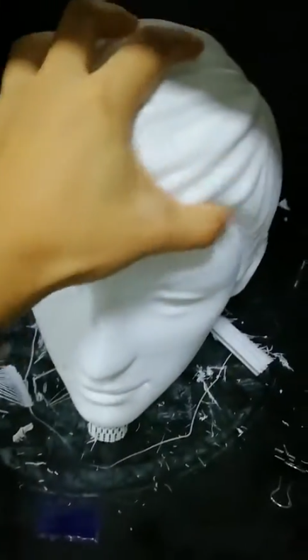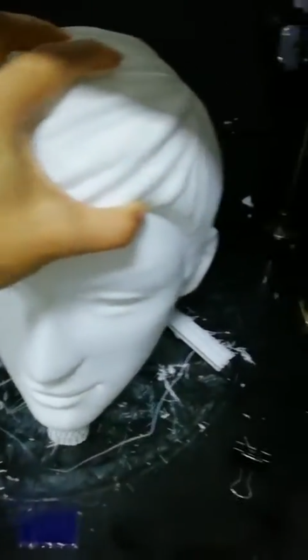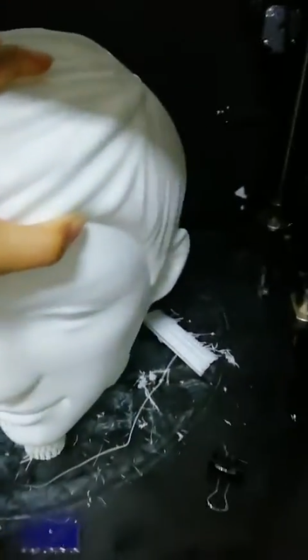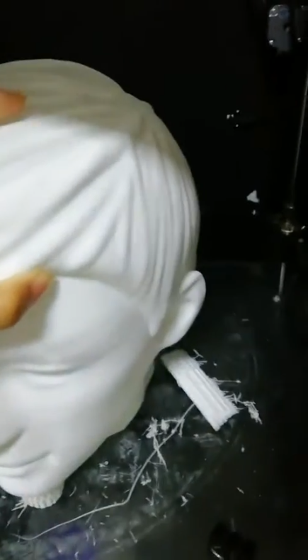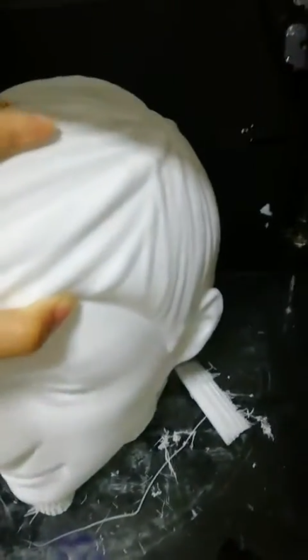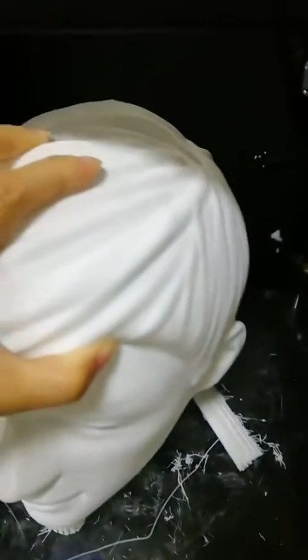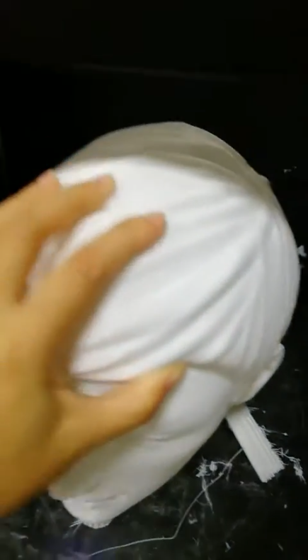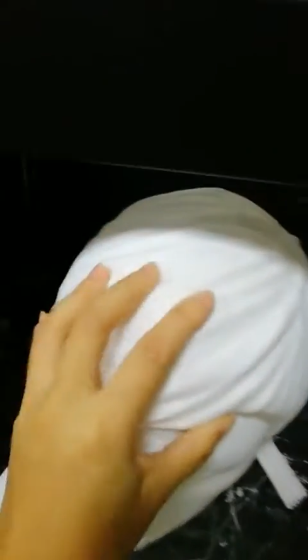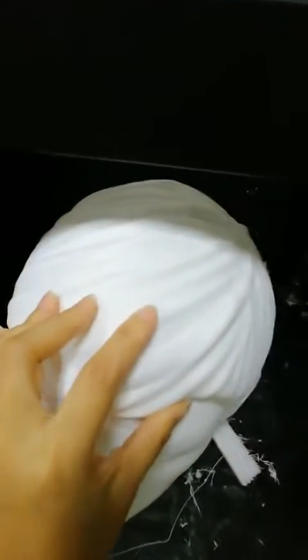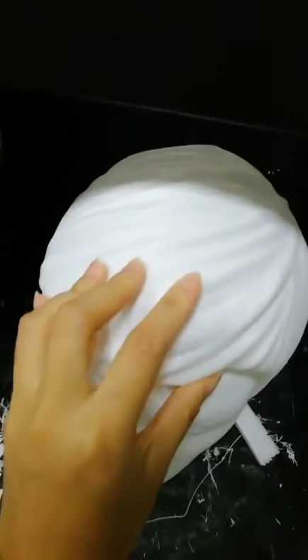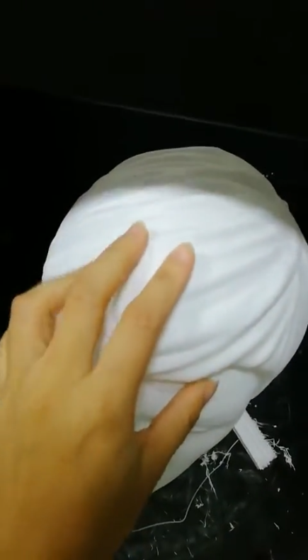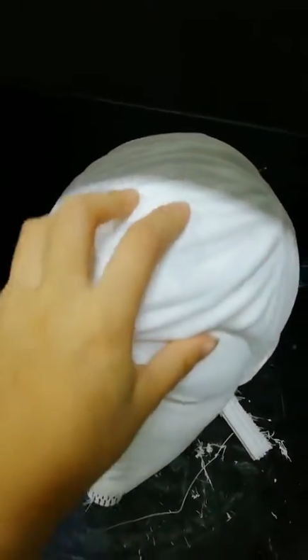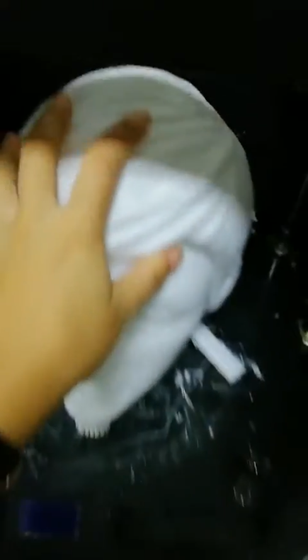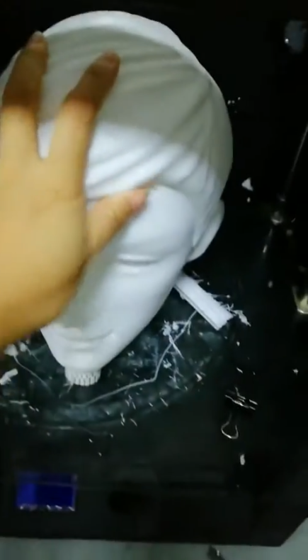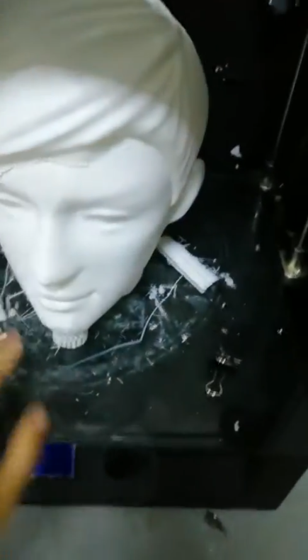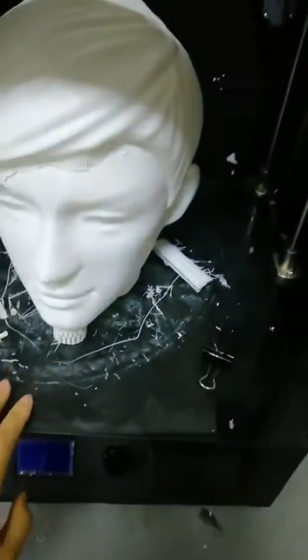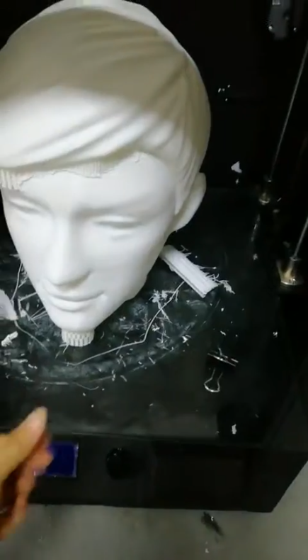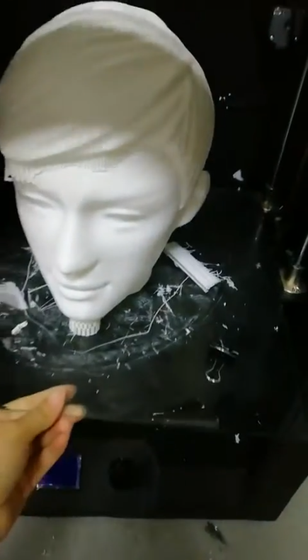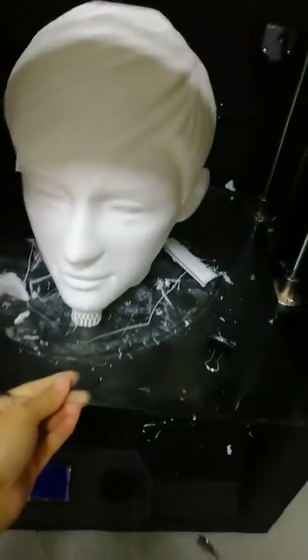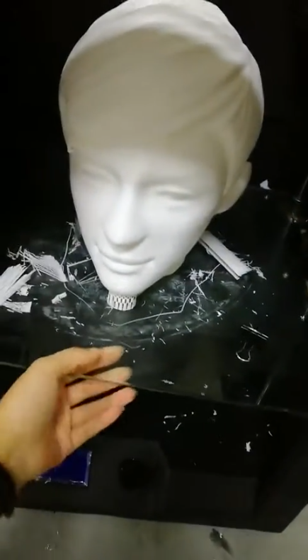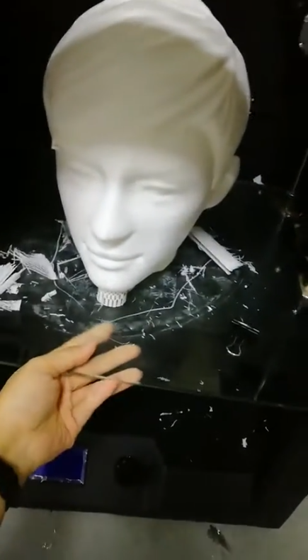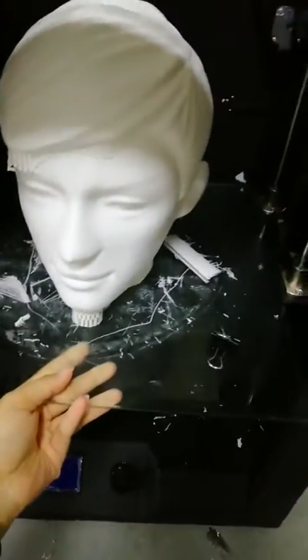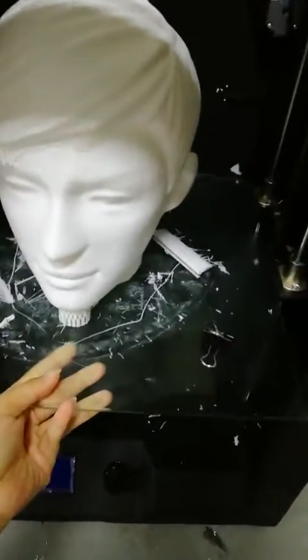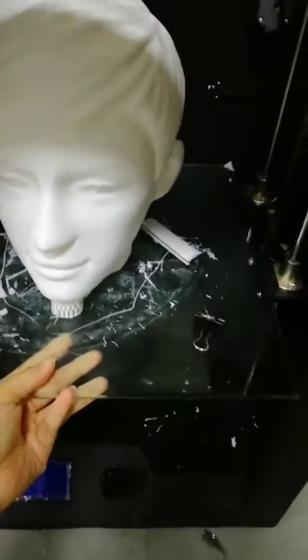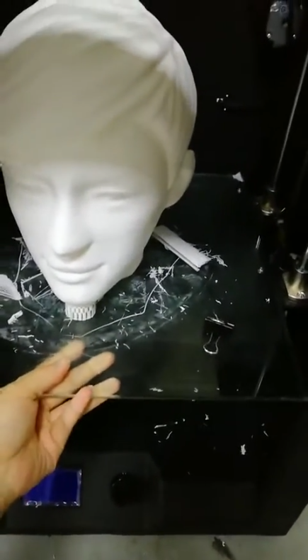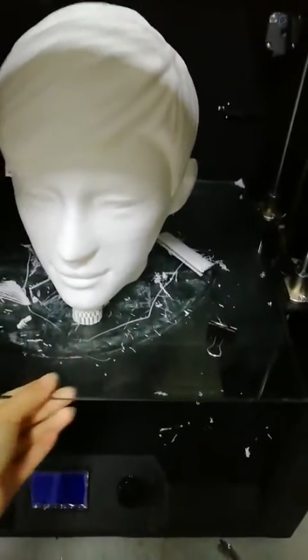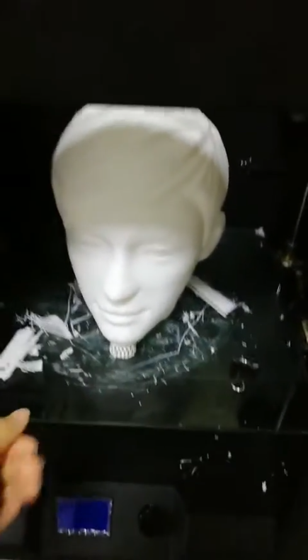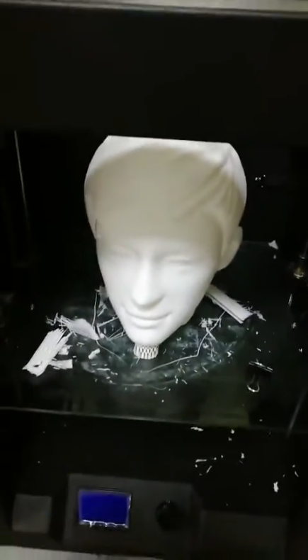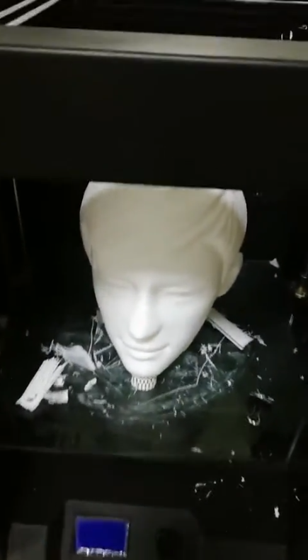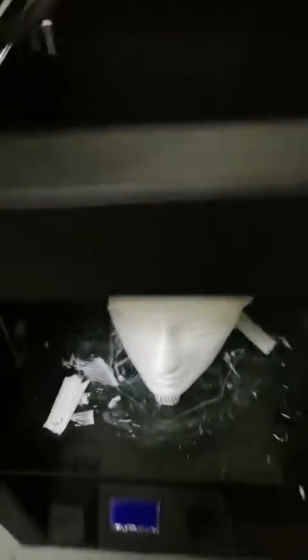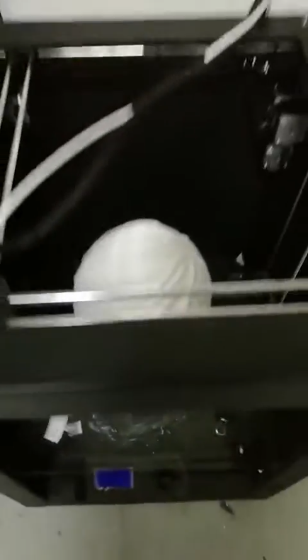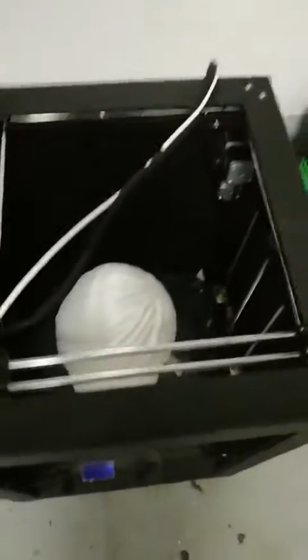And how is the hair? It's also fine. This 3D printer is meant for industrial use. The build size is 300 by 300 by 400.